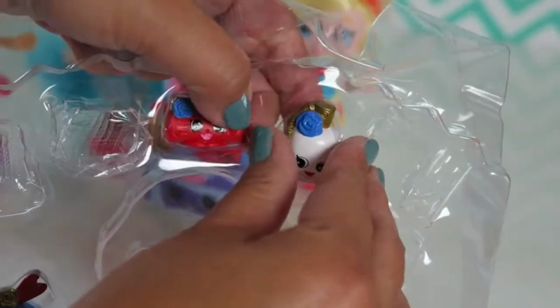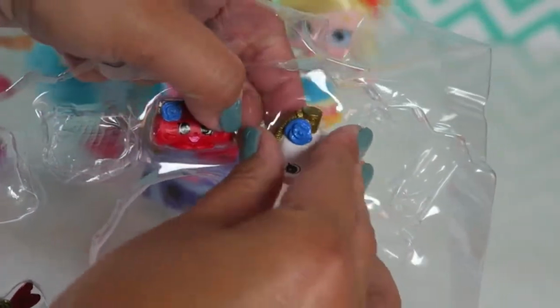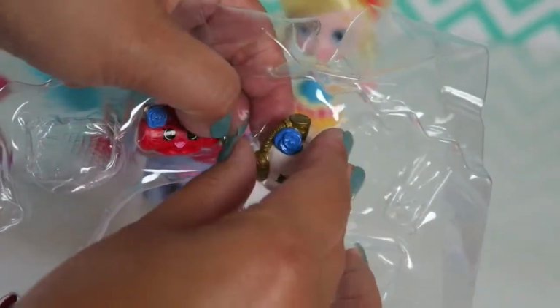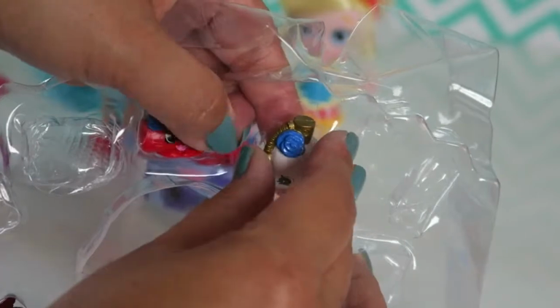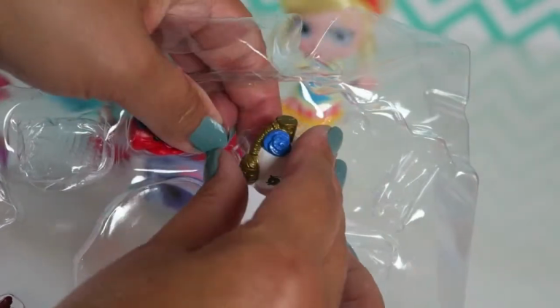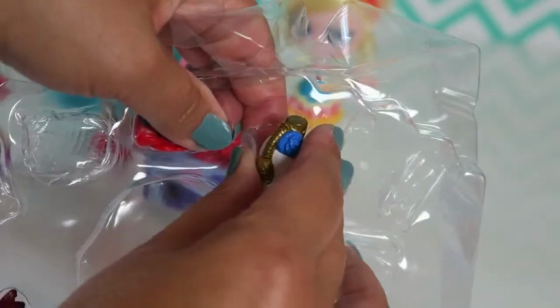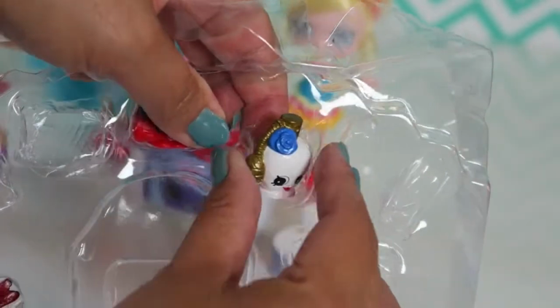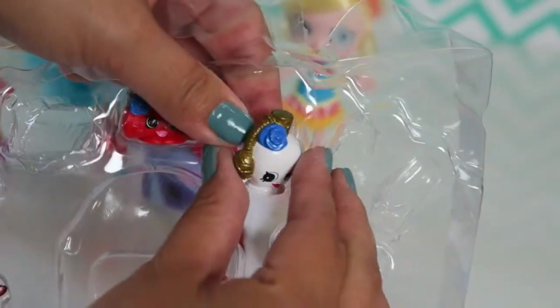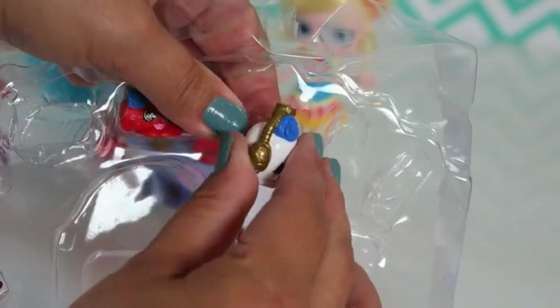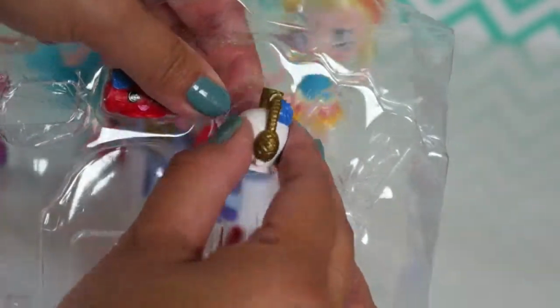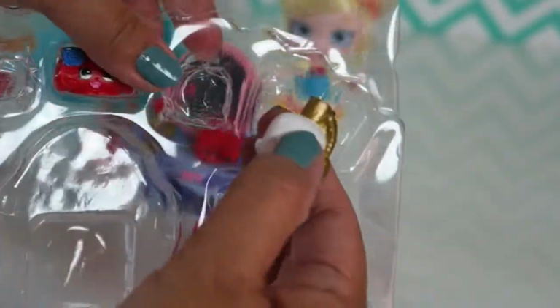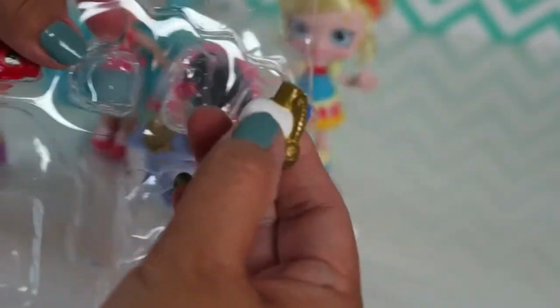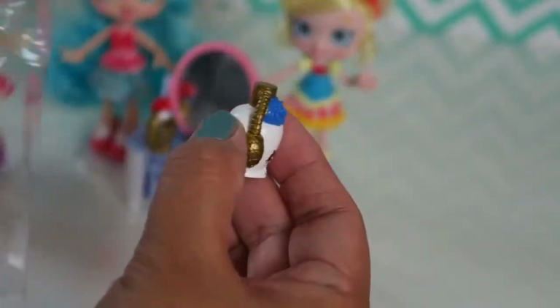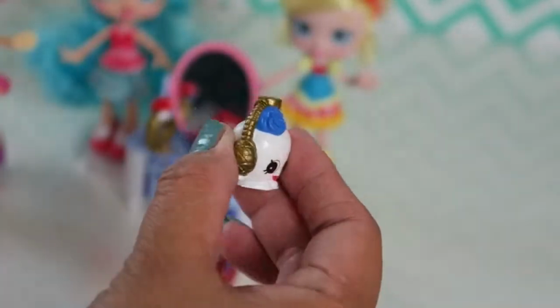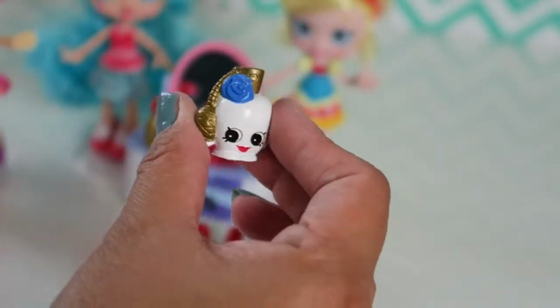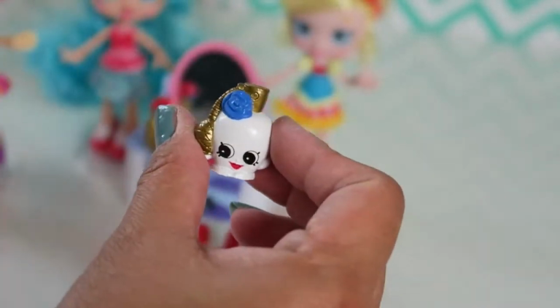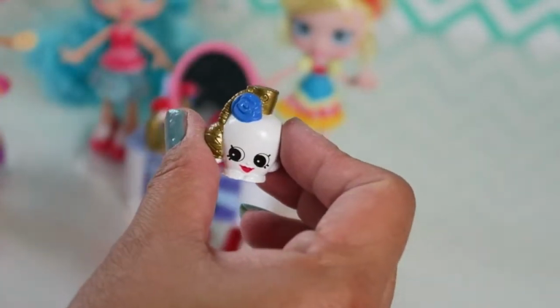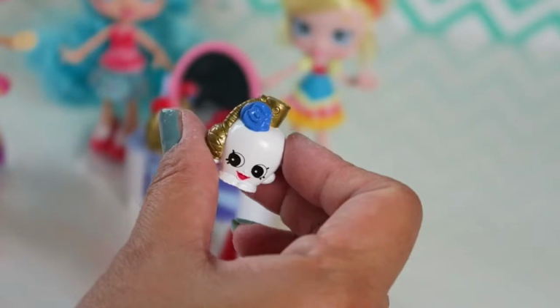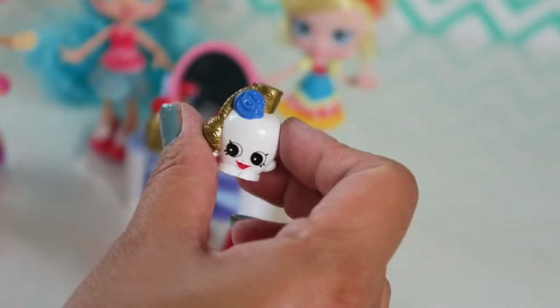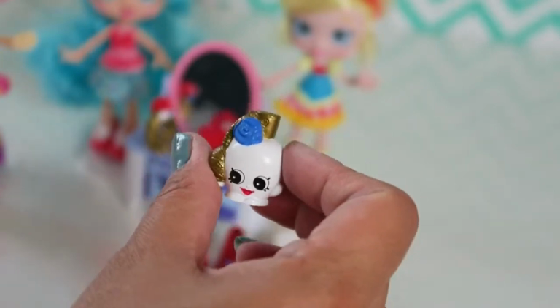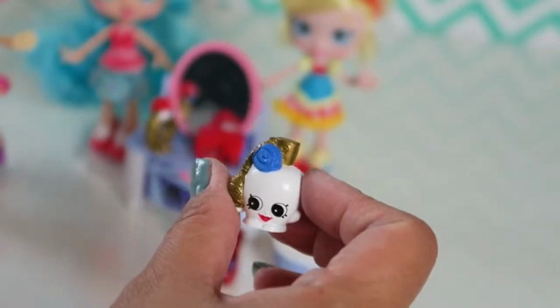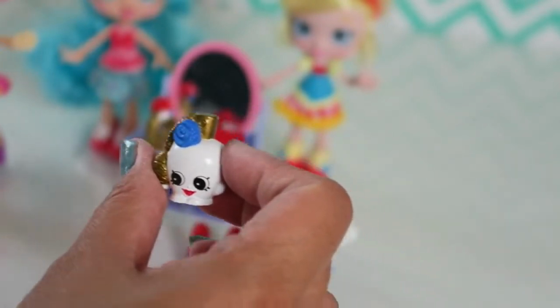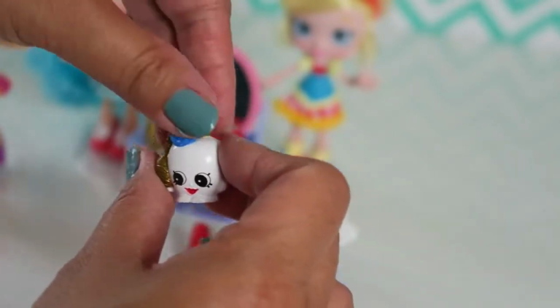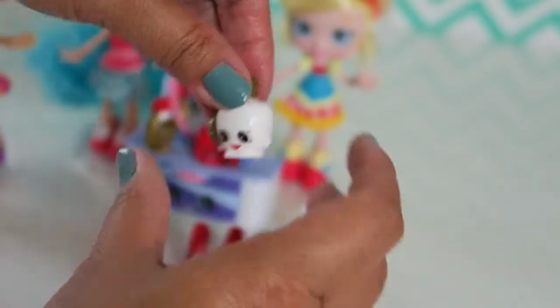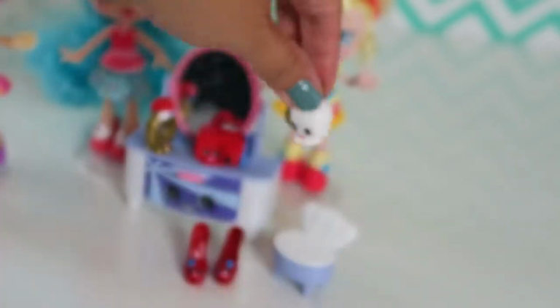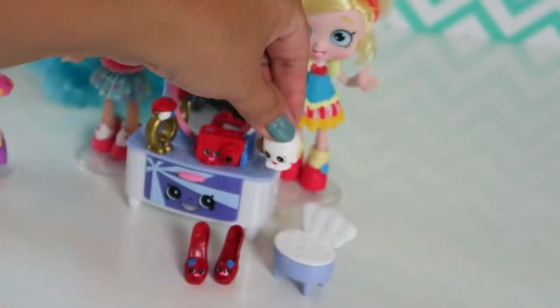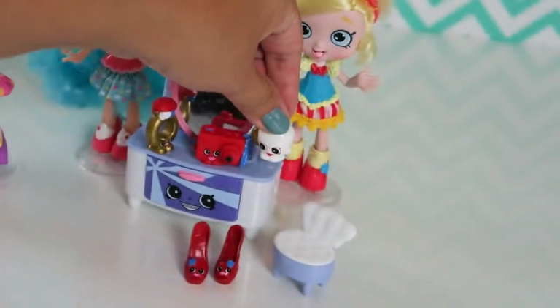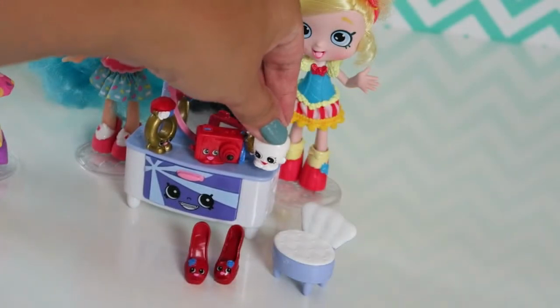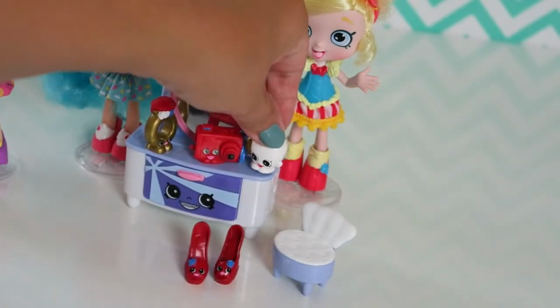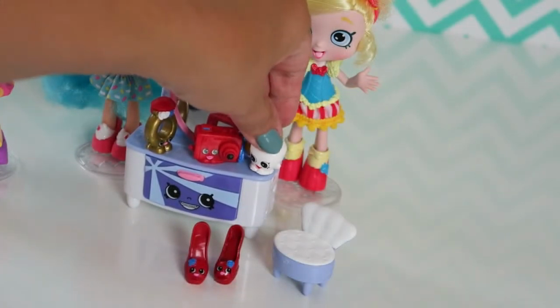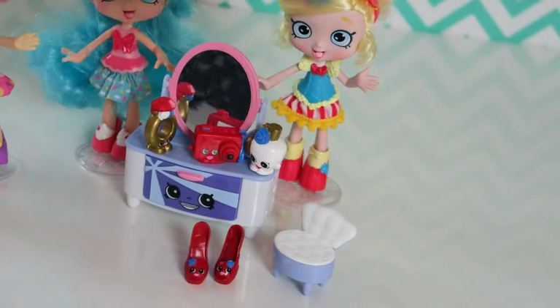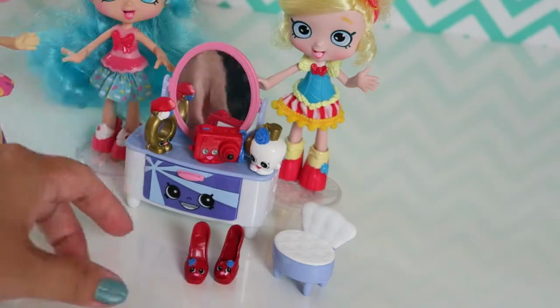I think I want to take this cute perfume out. This Shopkins is so cute! Your name is Sweet Scents. Let's put it on the dresser as well.